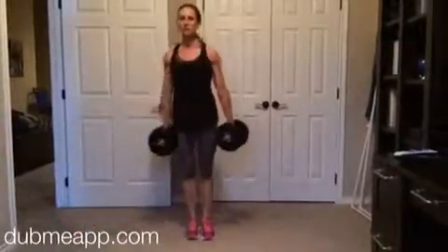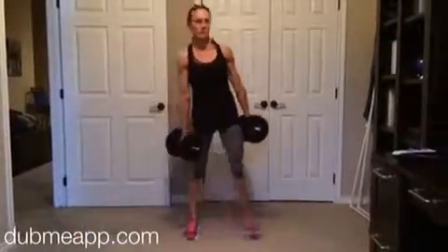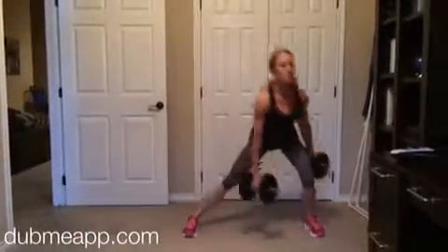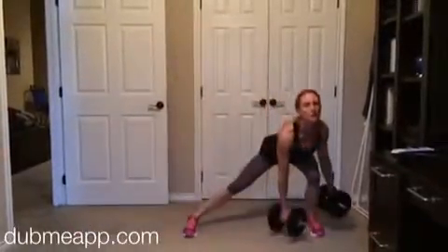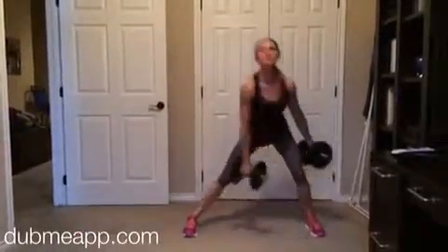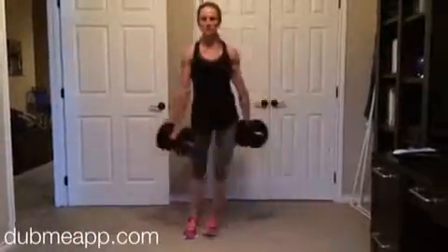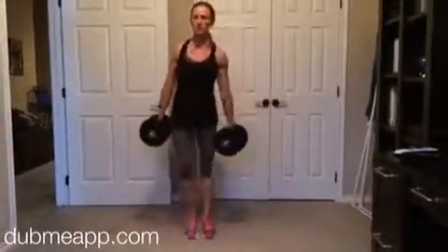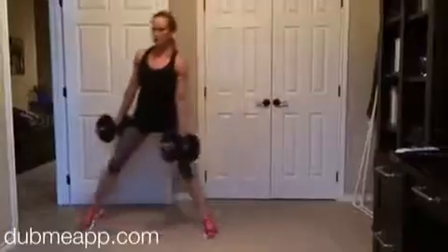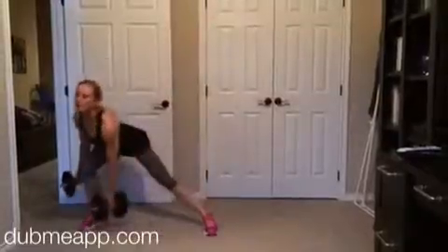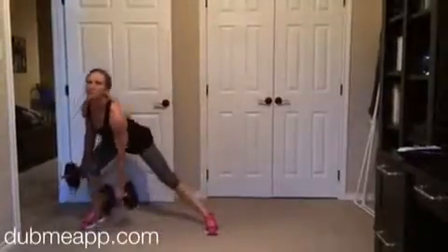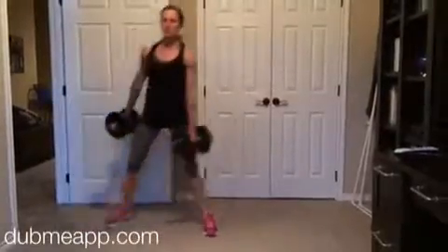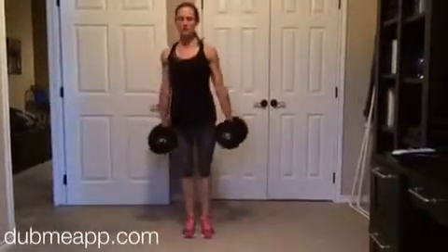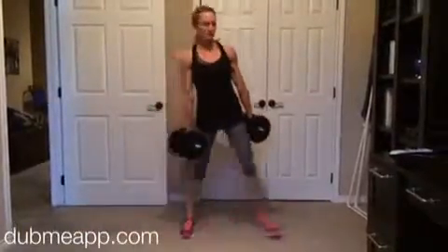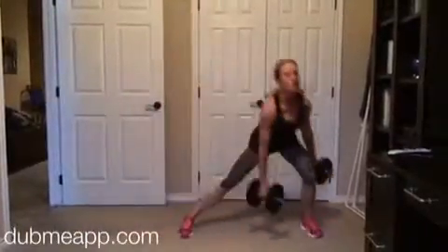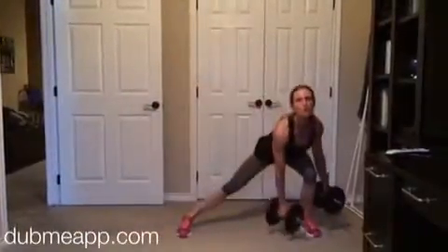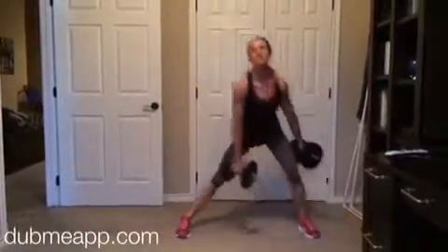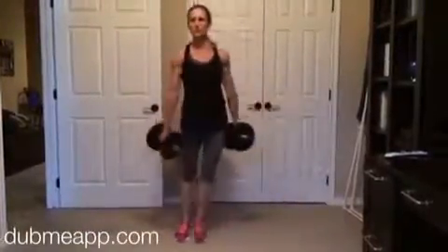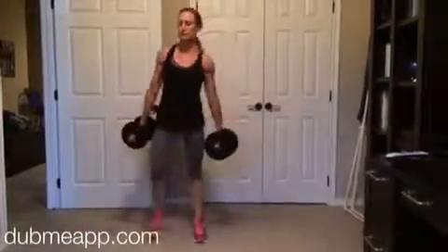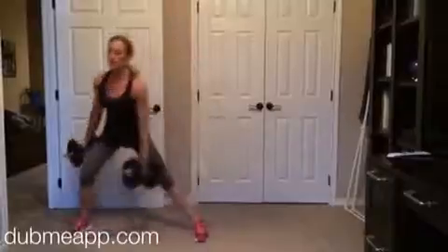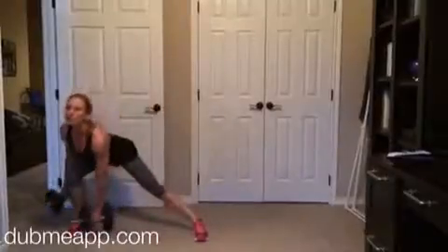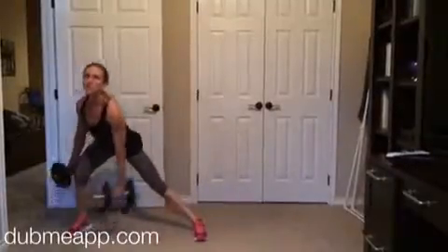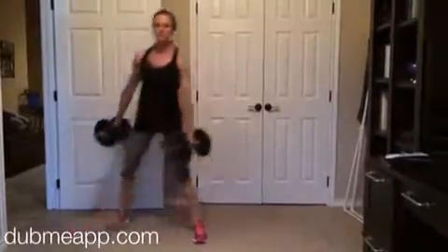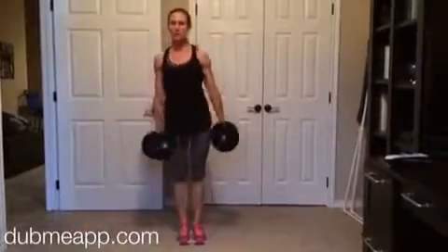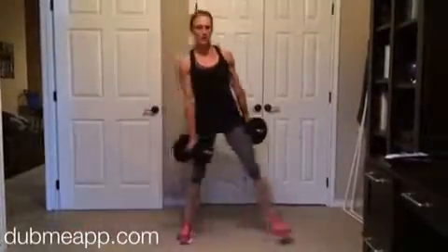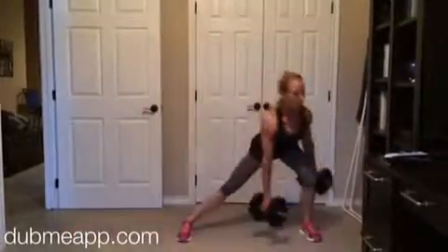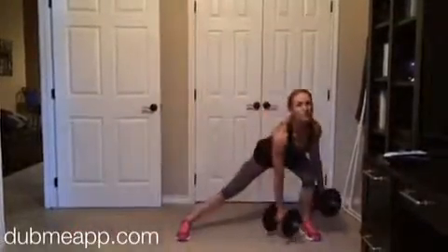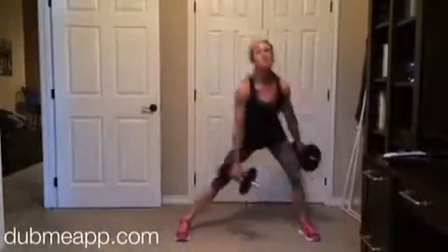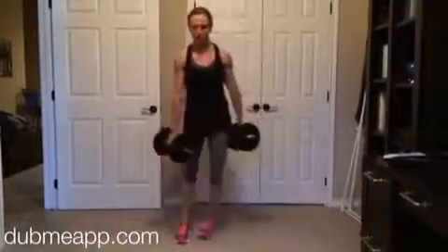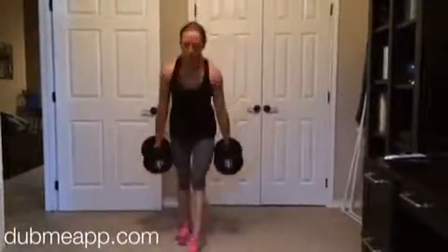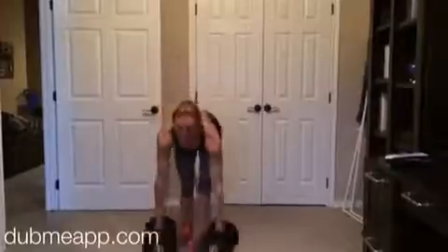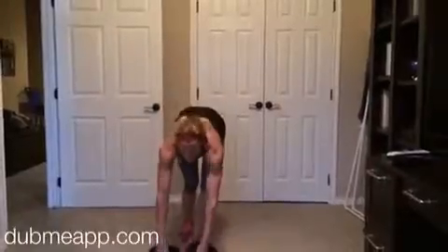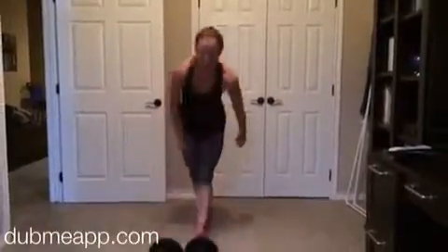Start with 20 alternating lateral lunges — that's 10 on each leg — and then you're going to set the weights down.